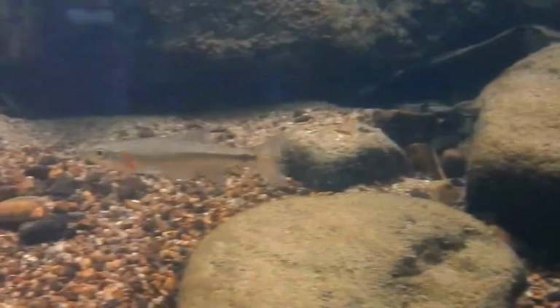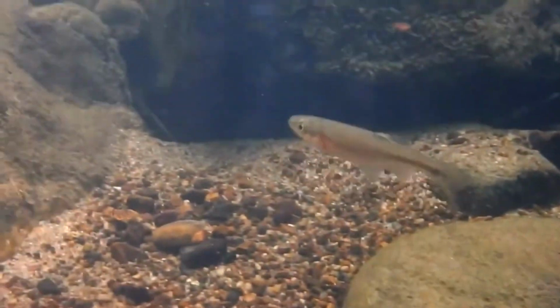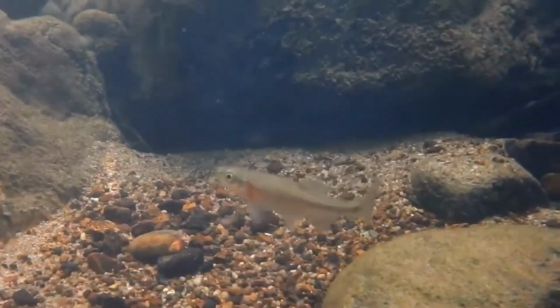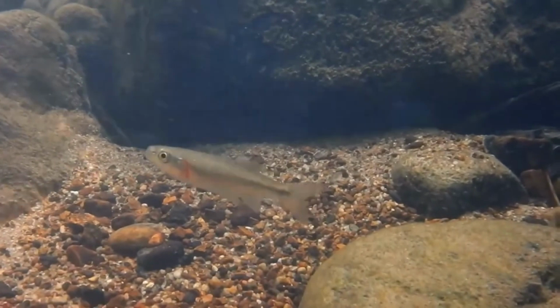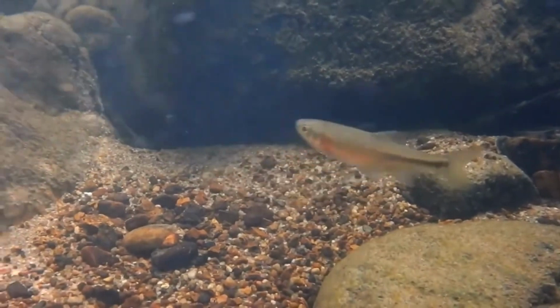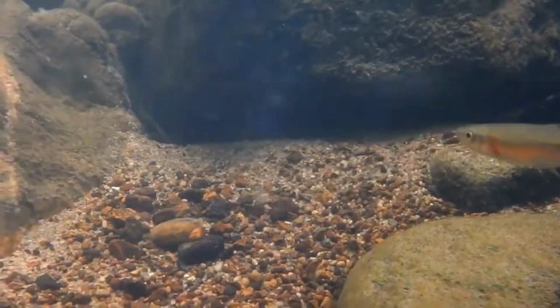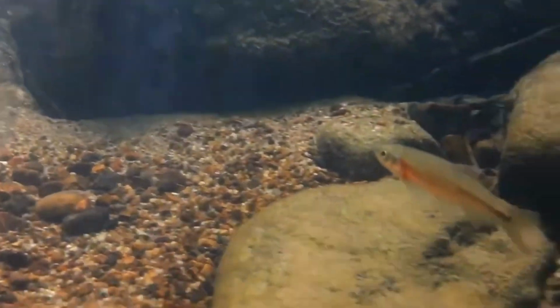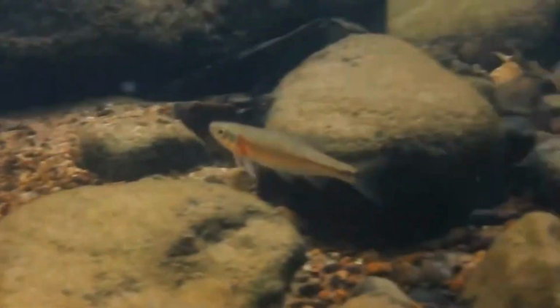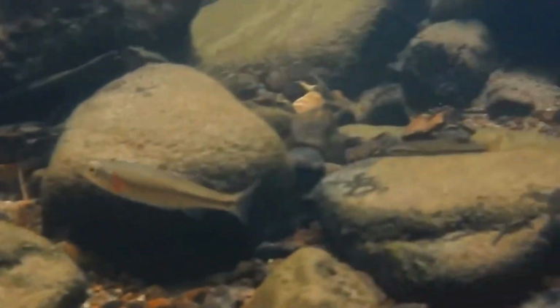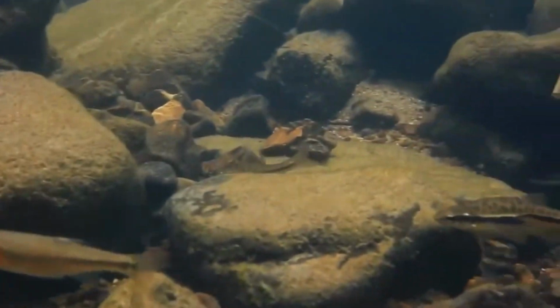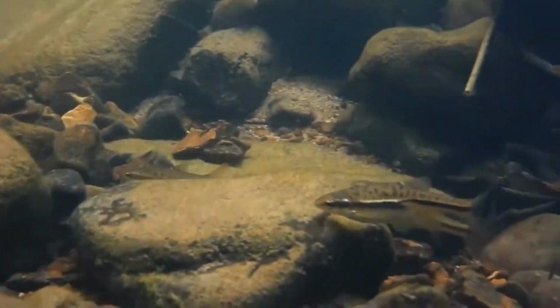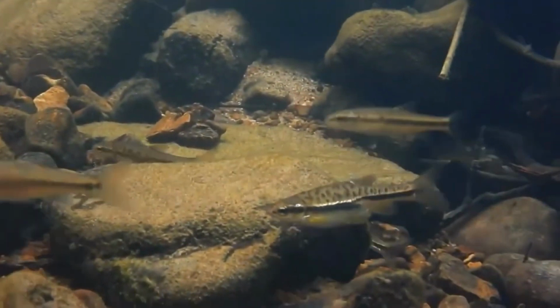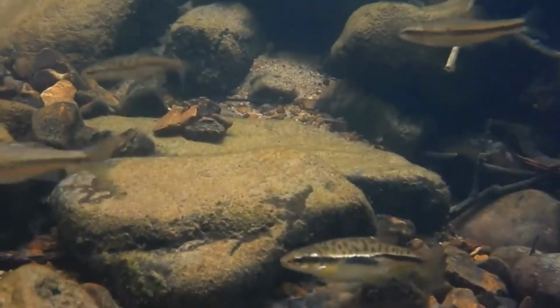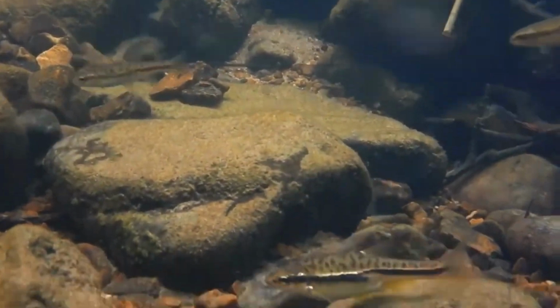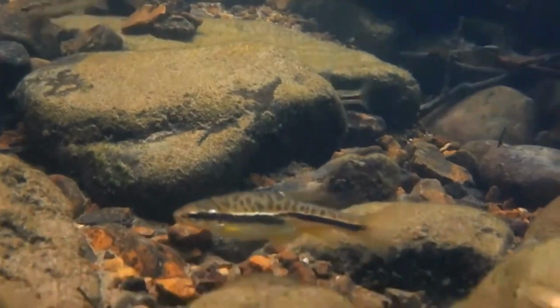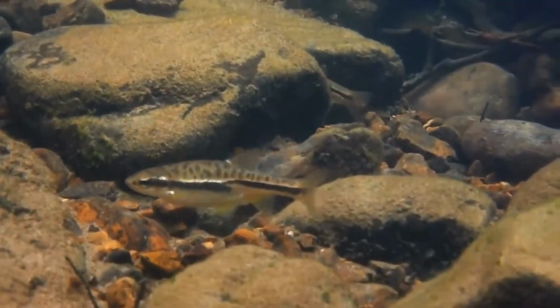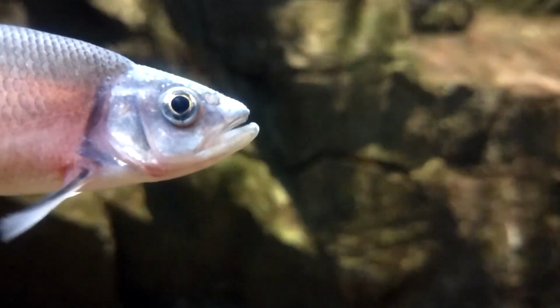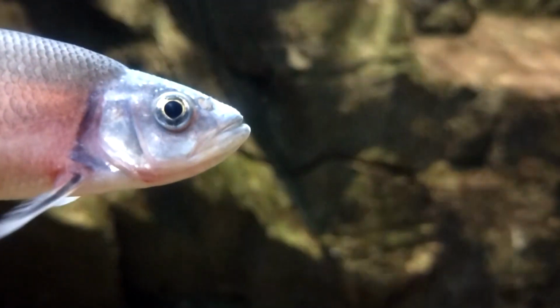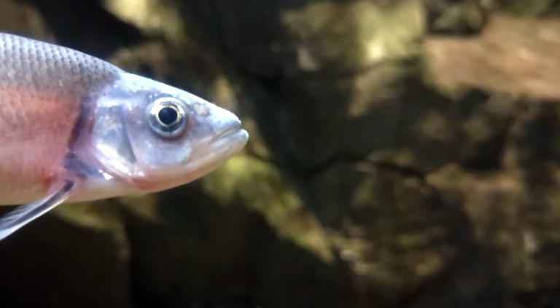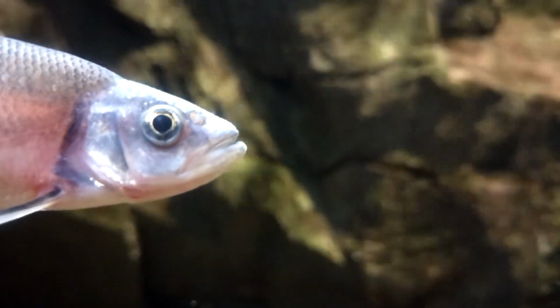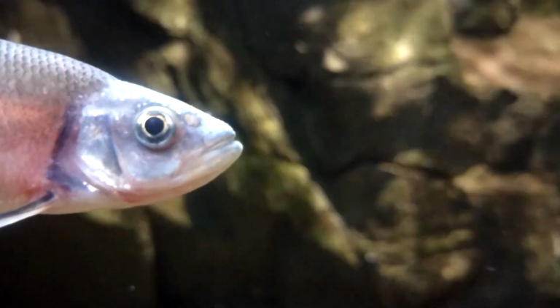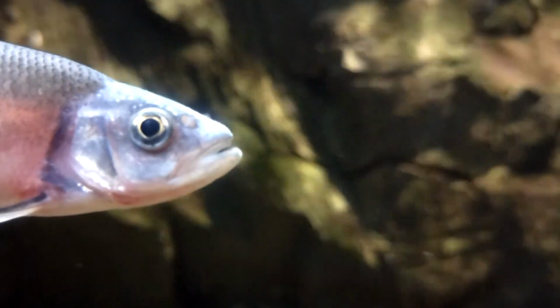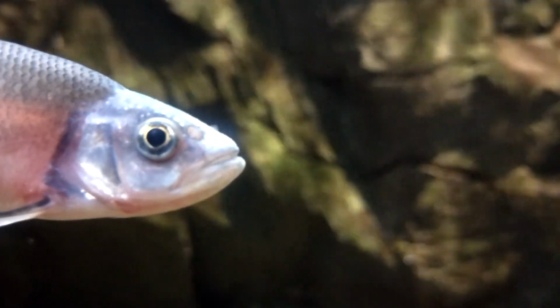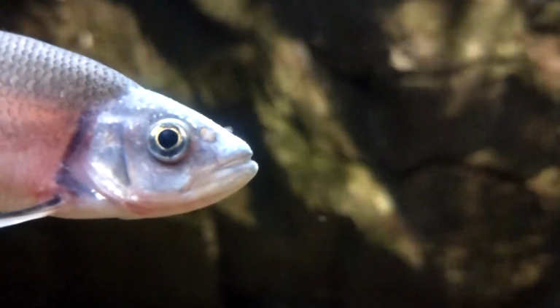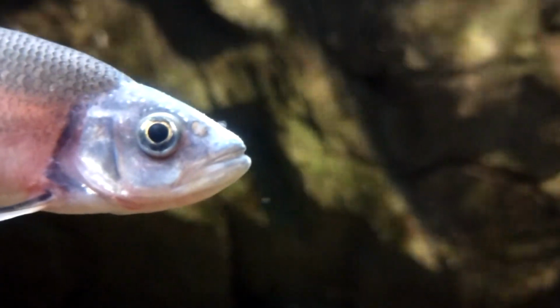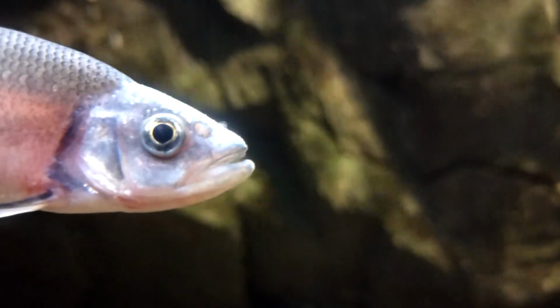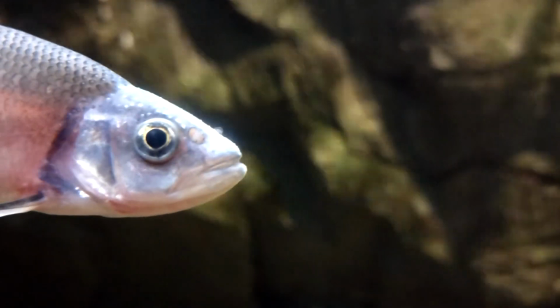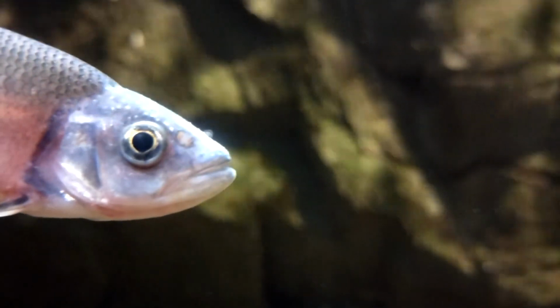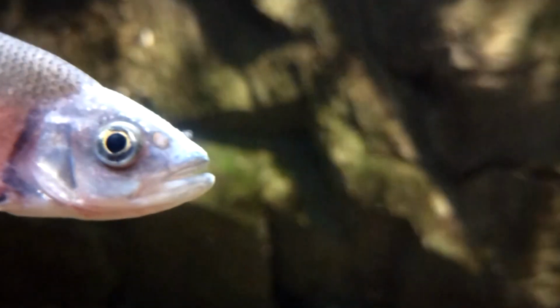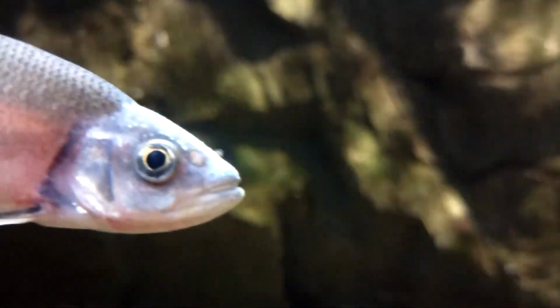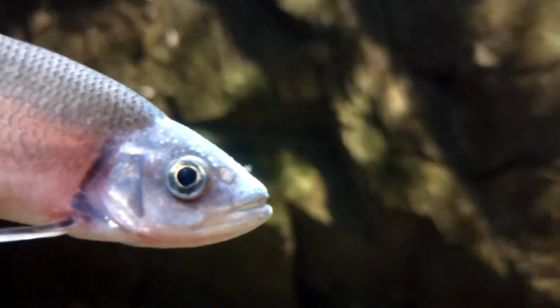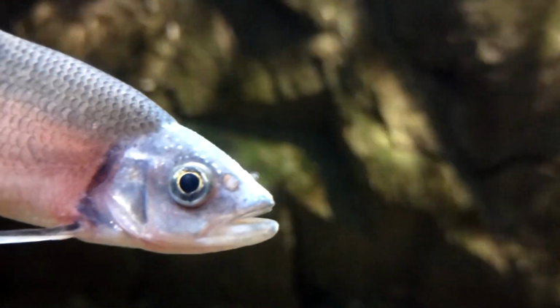The name dace is believed to be rooted in the Old French word for dart, and is an allusion to the fish's speed. If you've ever stood at a stream or lakeside and startled away the small fish in the shallows, you've probably seen this swiftness in action.